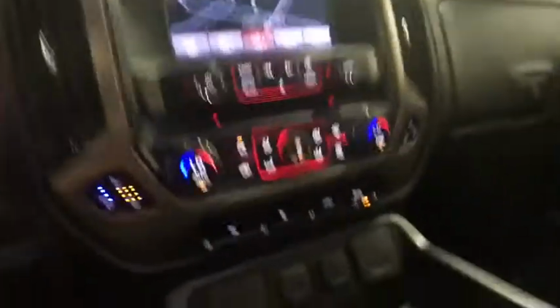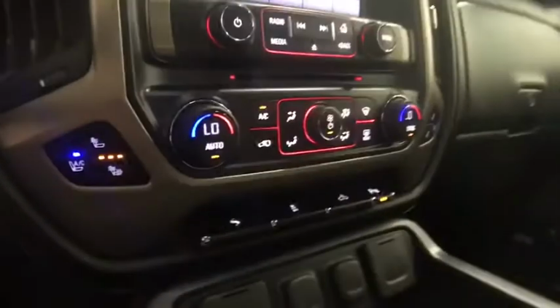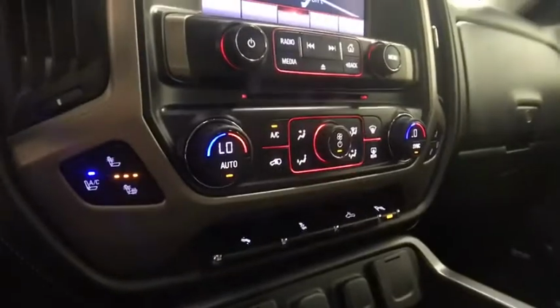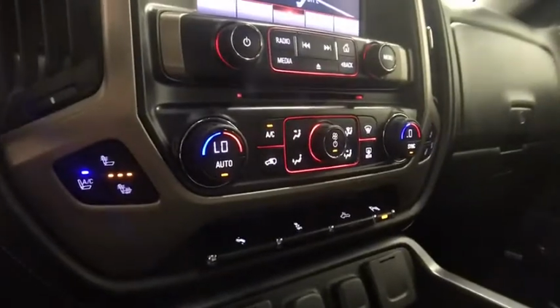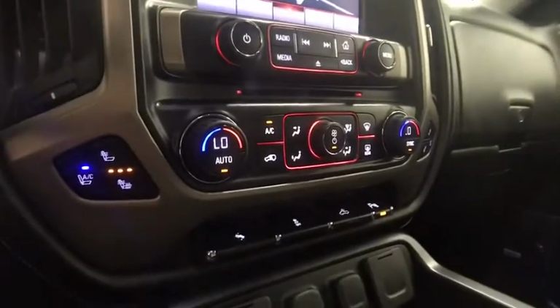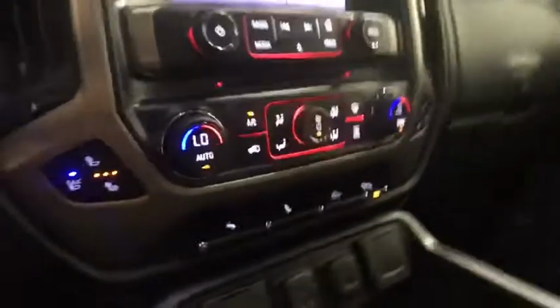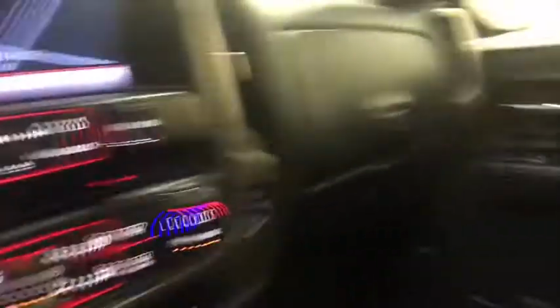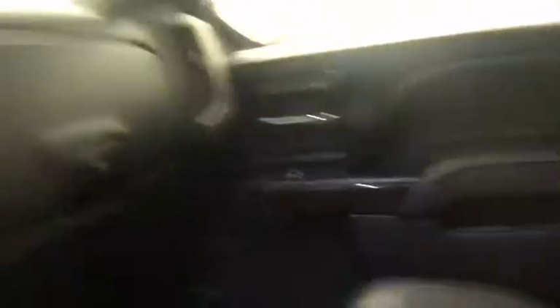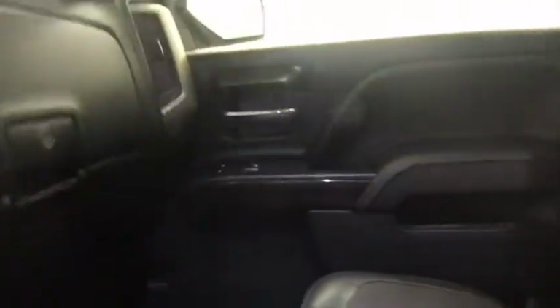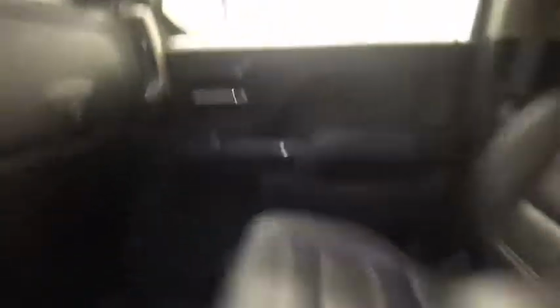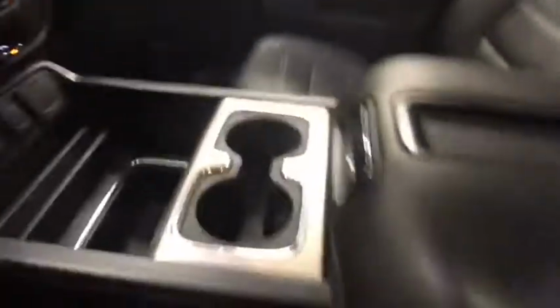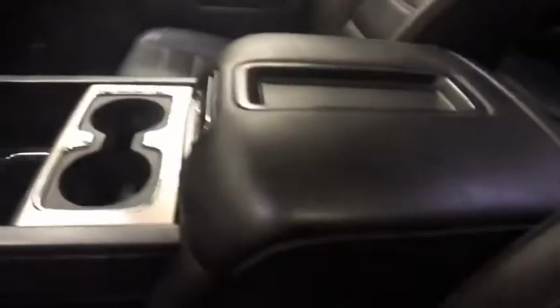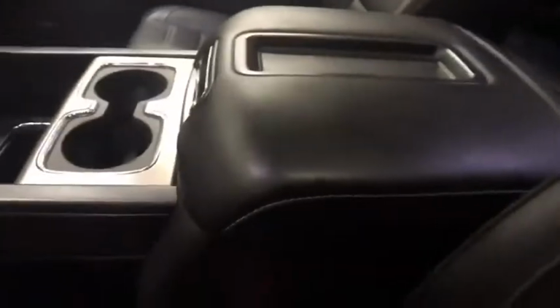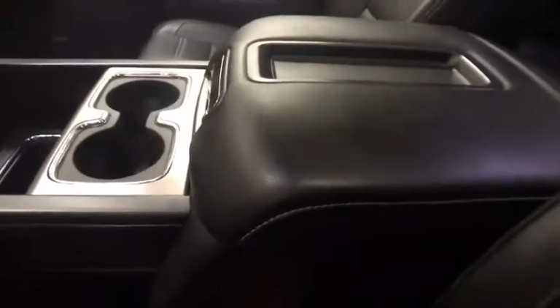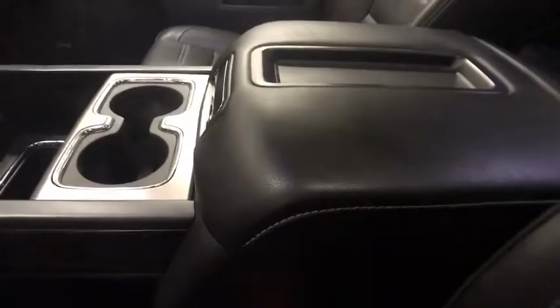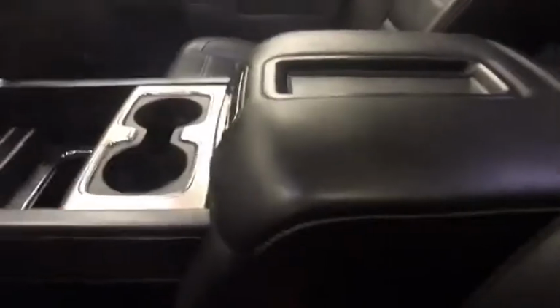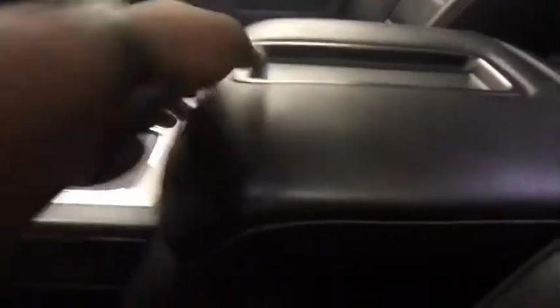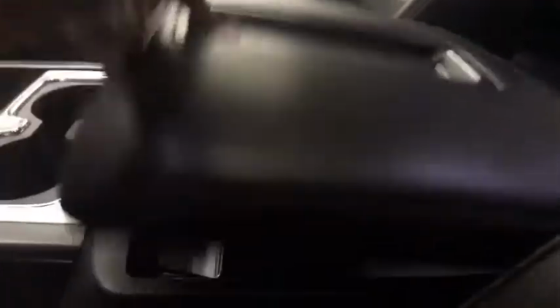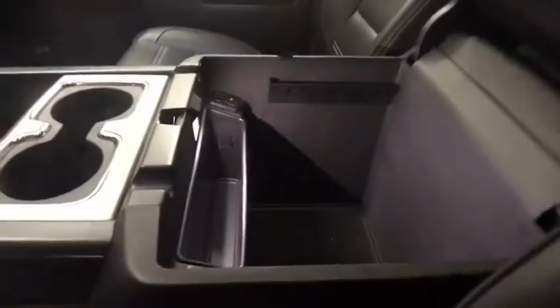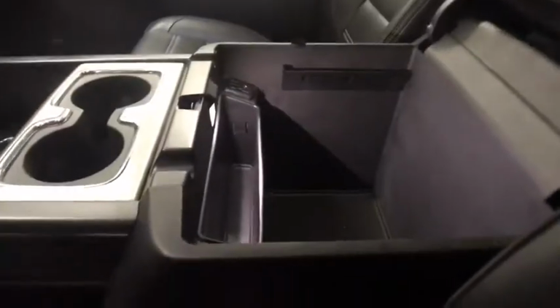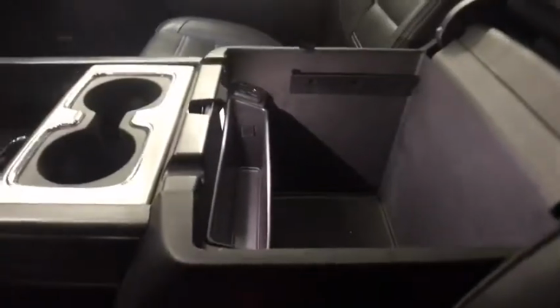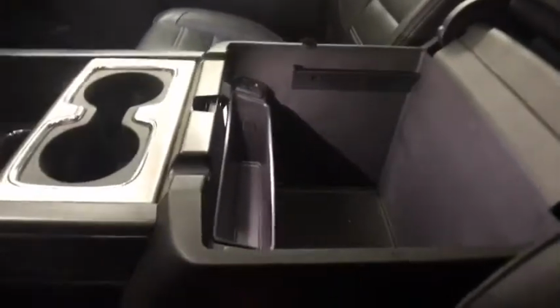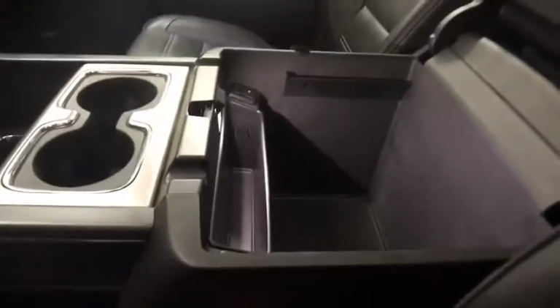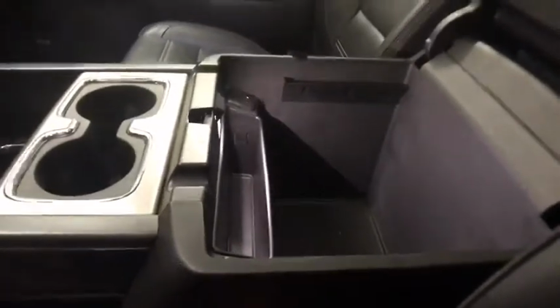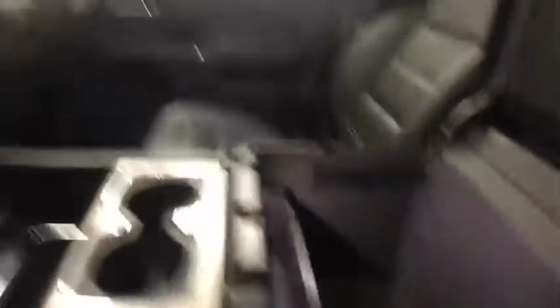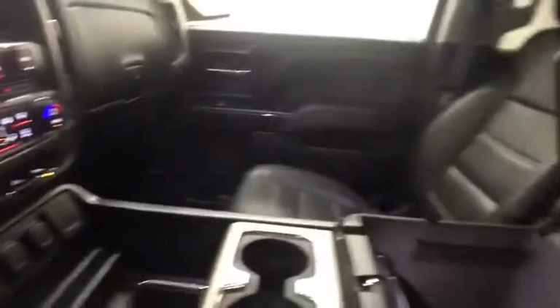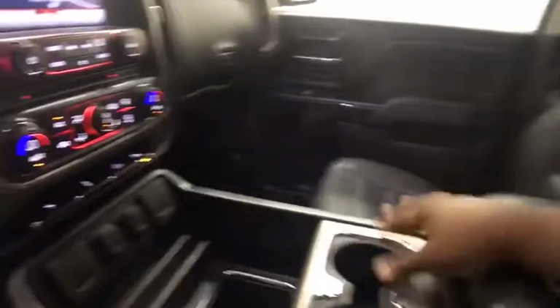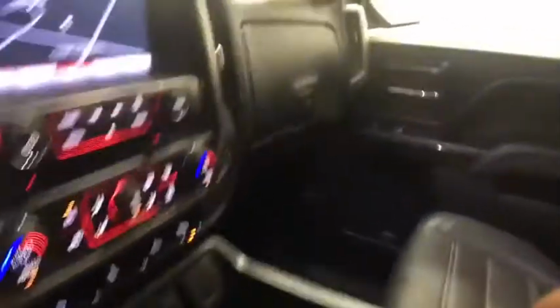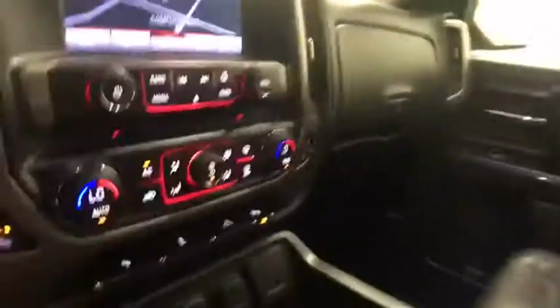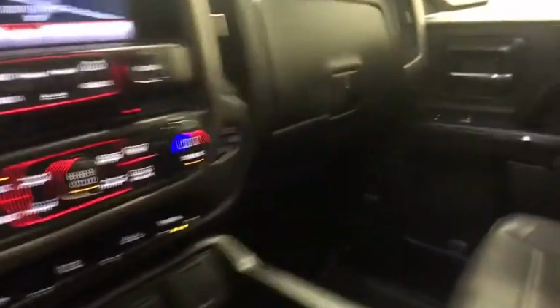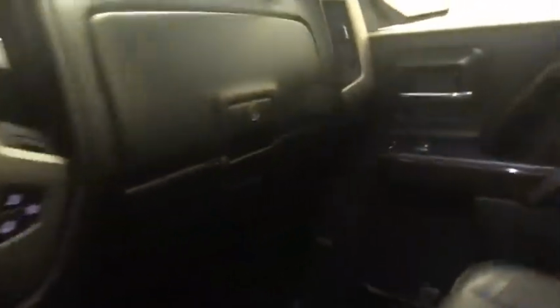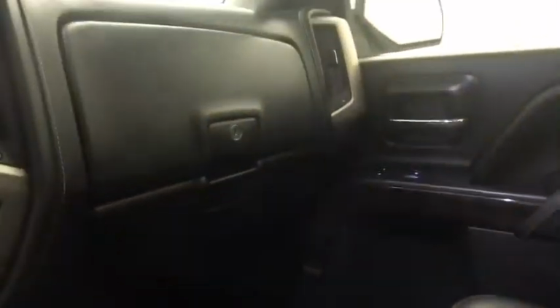Dual airbags. Power steering. Alloy wheels. Chrome mirror caps. Four wheel disc brakes. Heated and cooled front seats. Floor mats. Universal garage door opener. Center armrest.